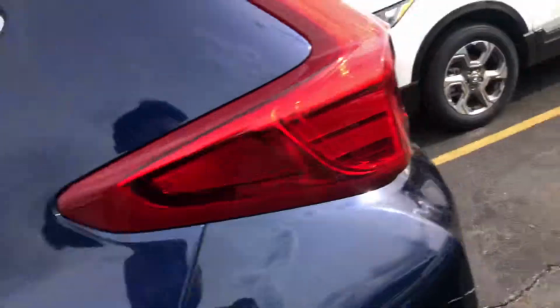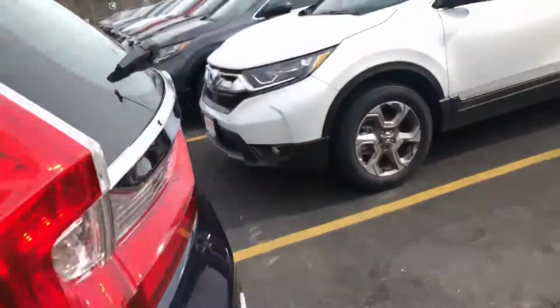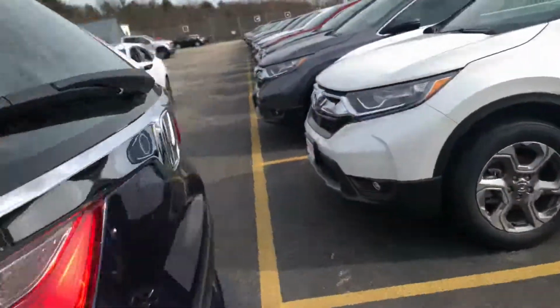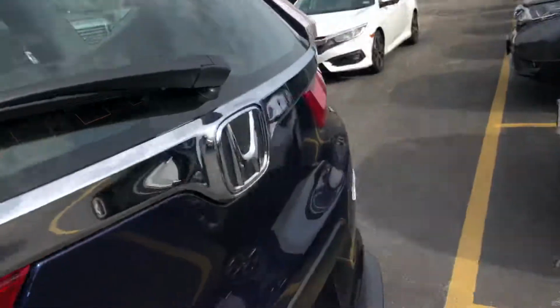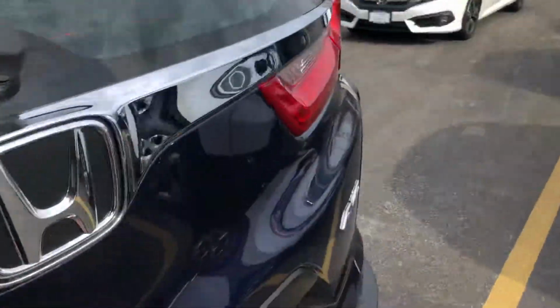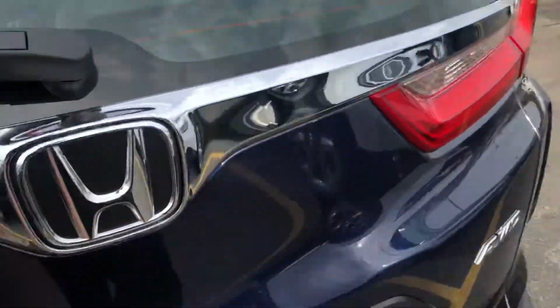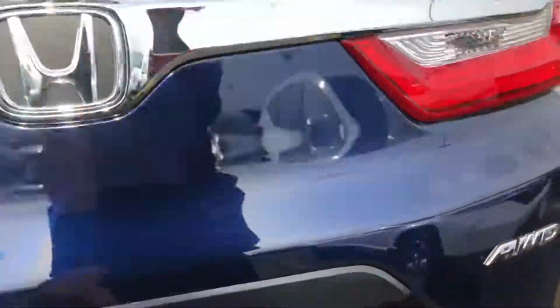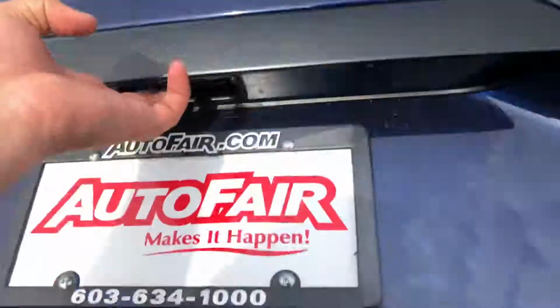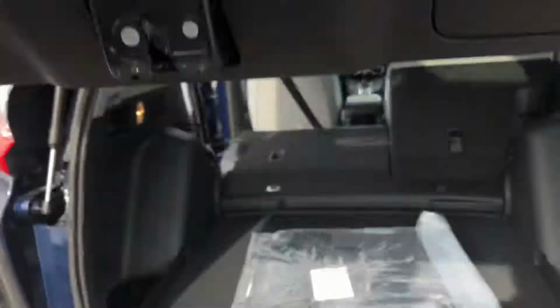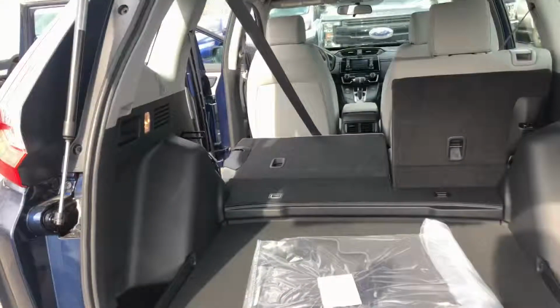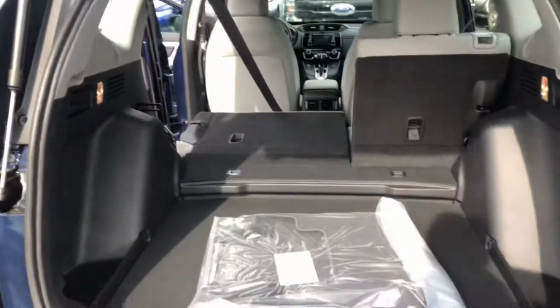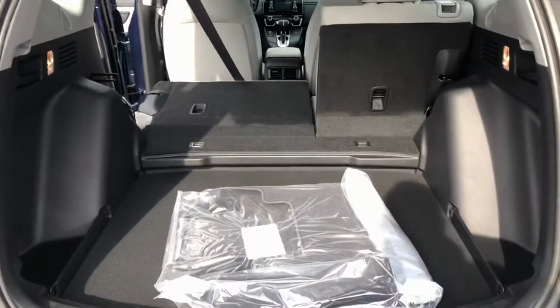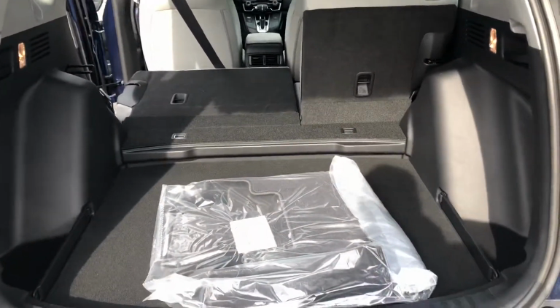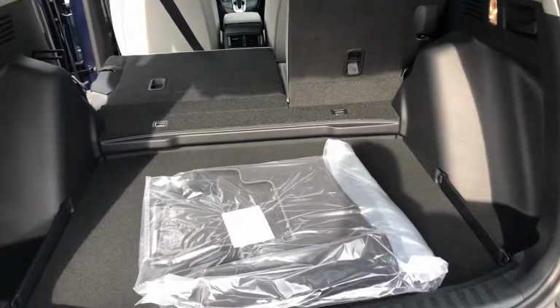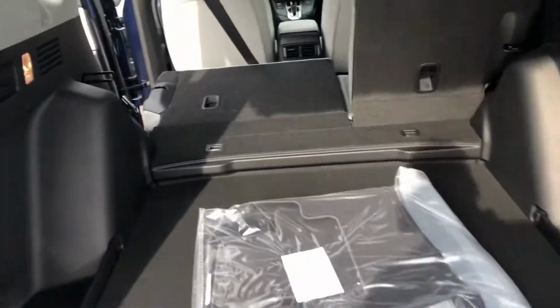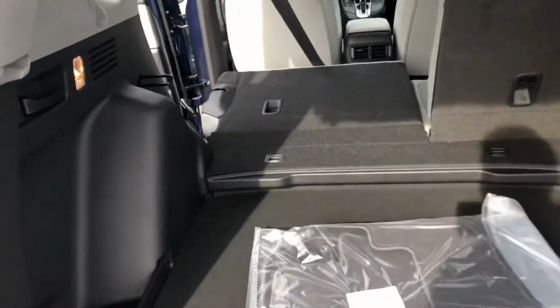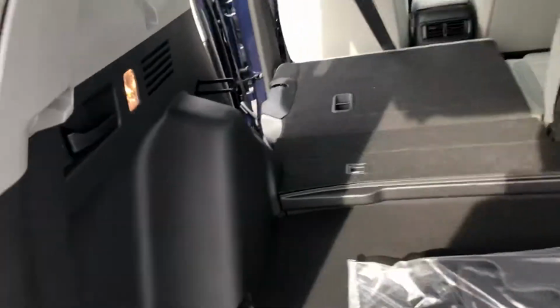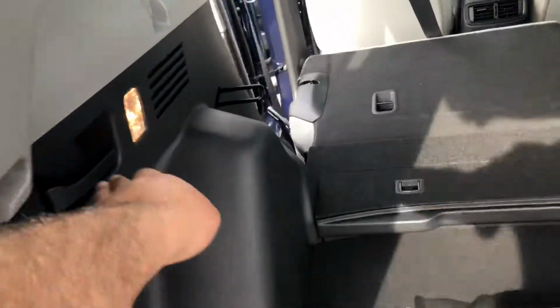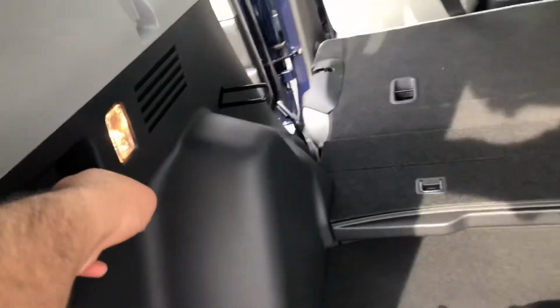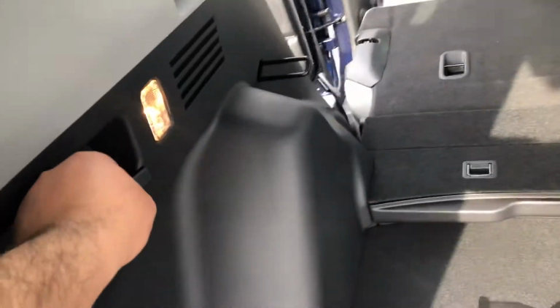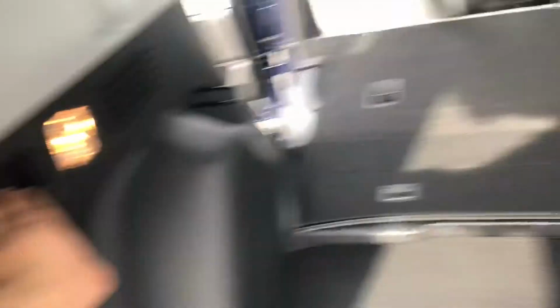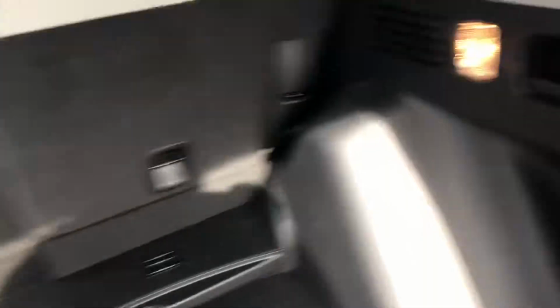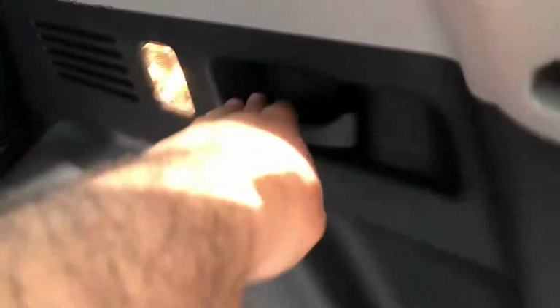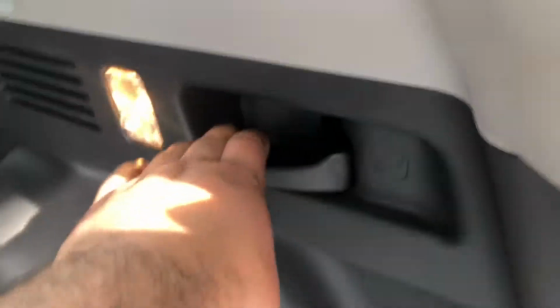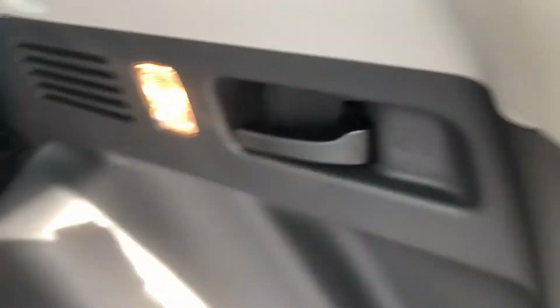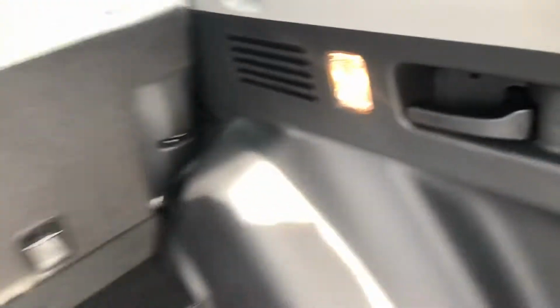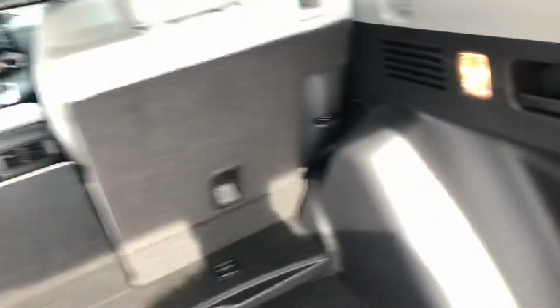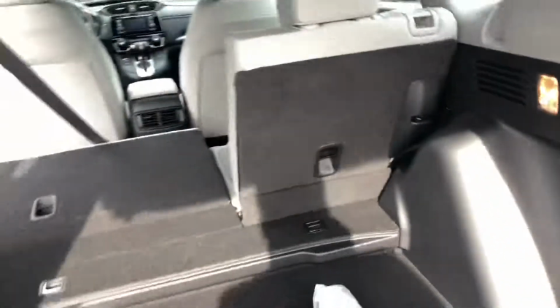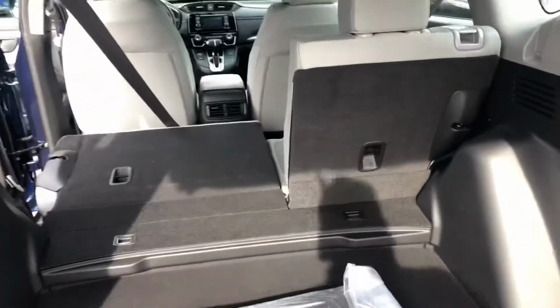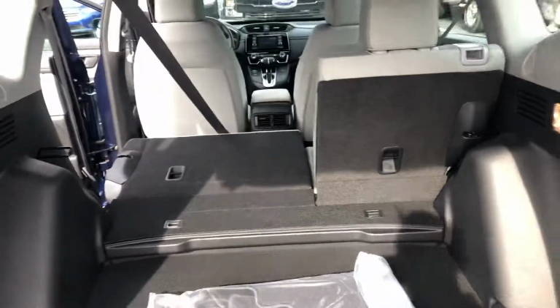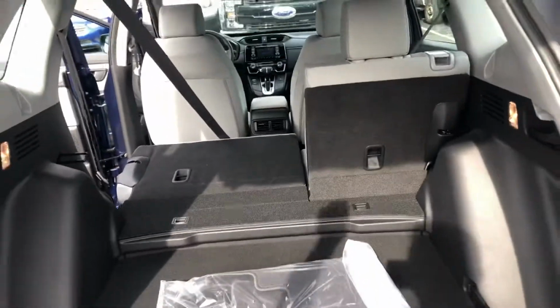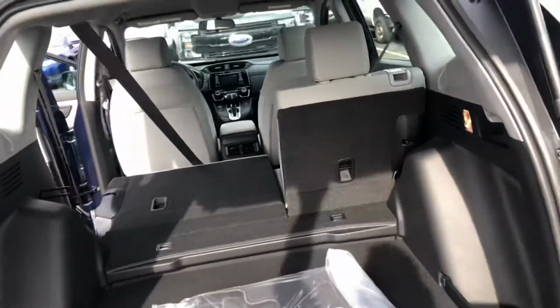And that's your trunk. You have a lot of room in the trunk. You can even lay down the back seats from here — all you have to do is pull the lever.